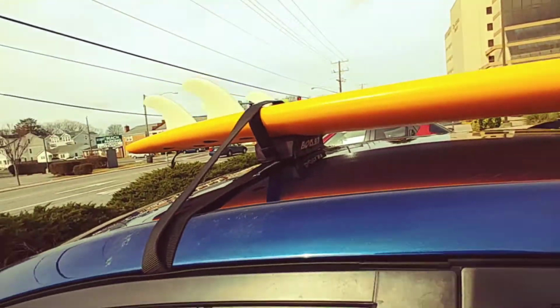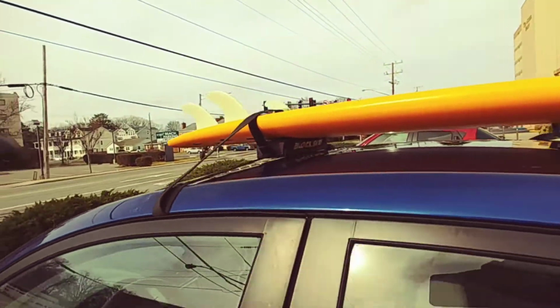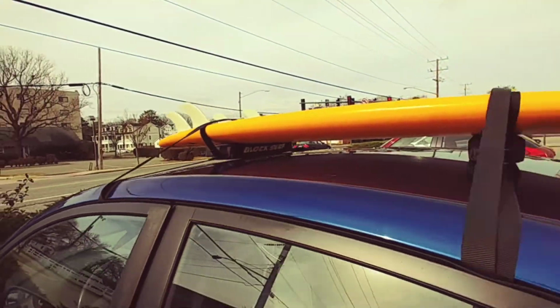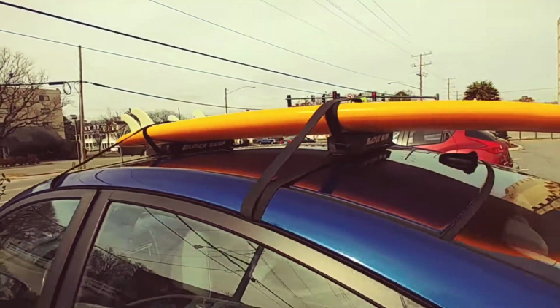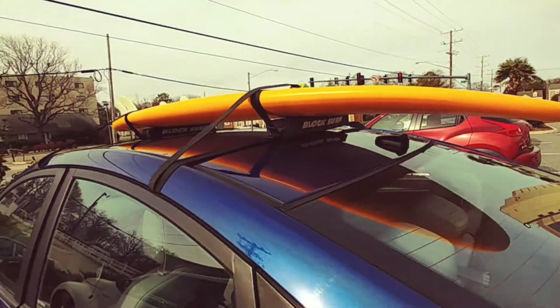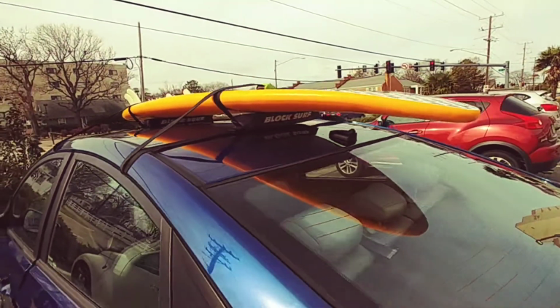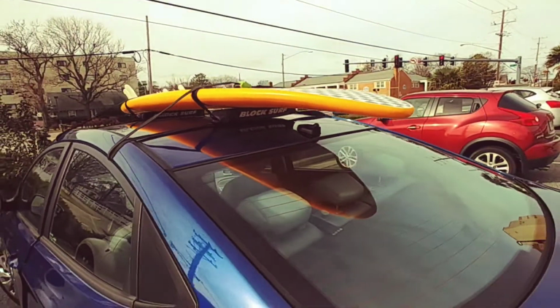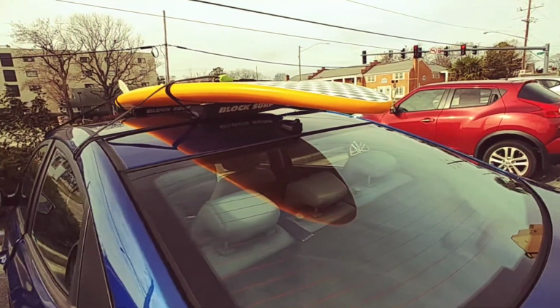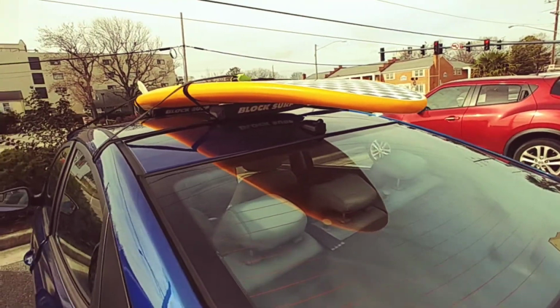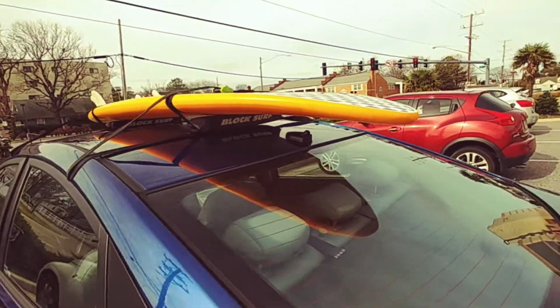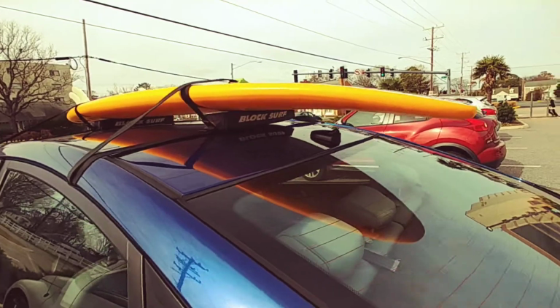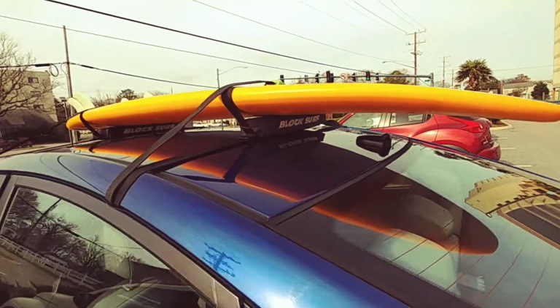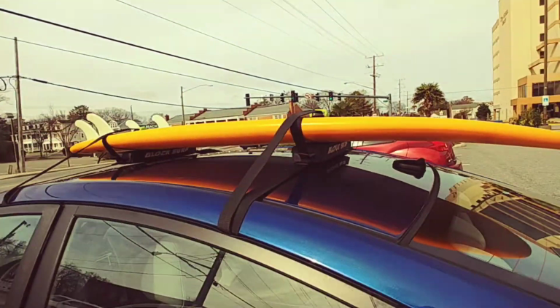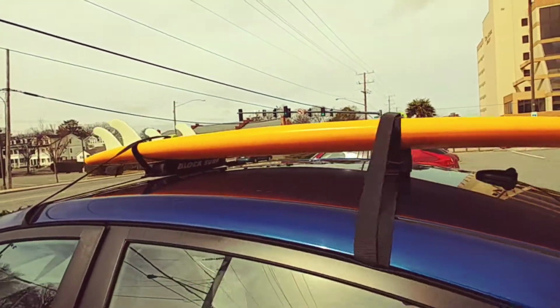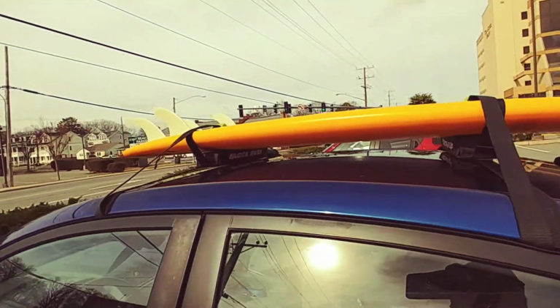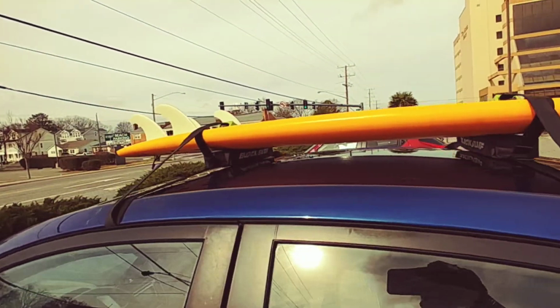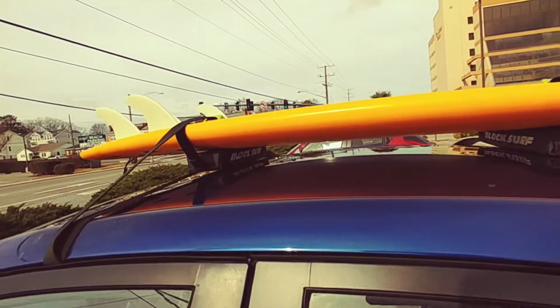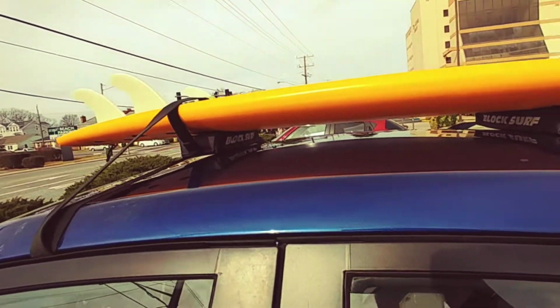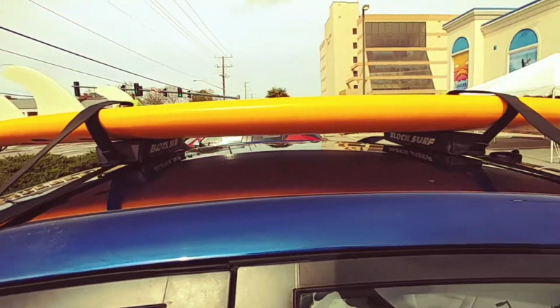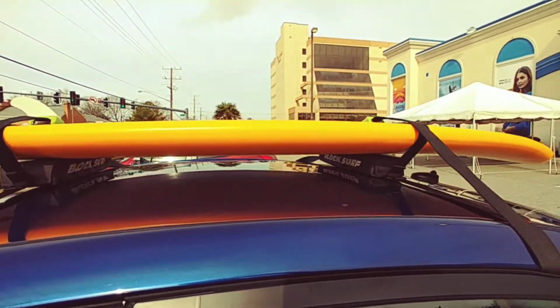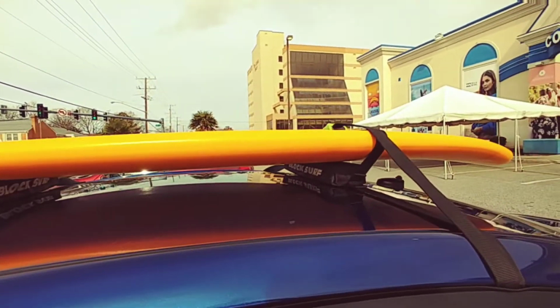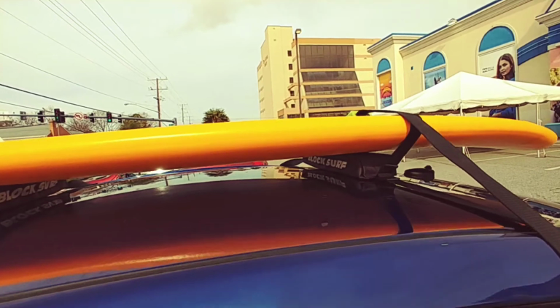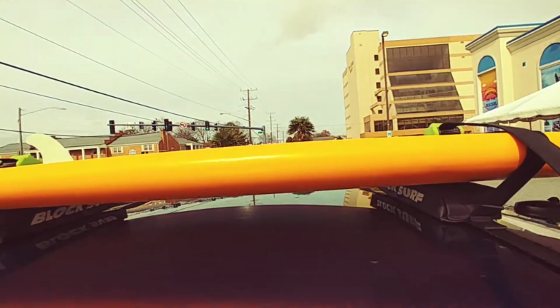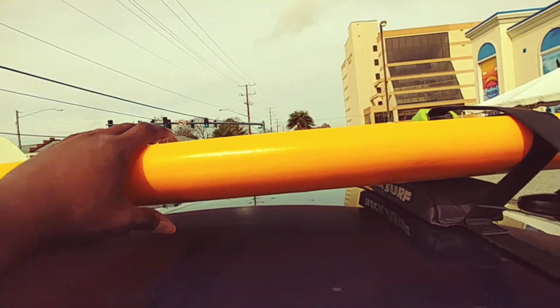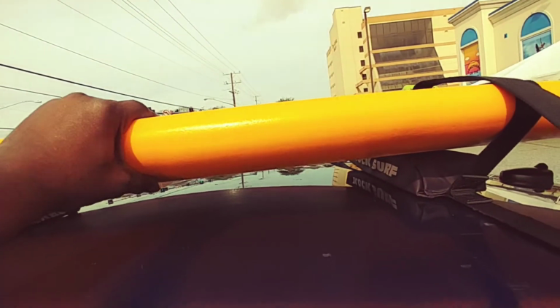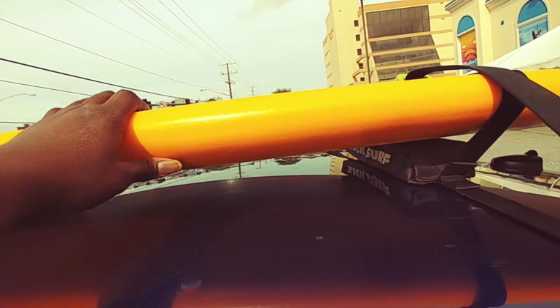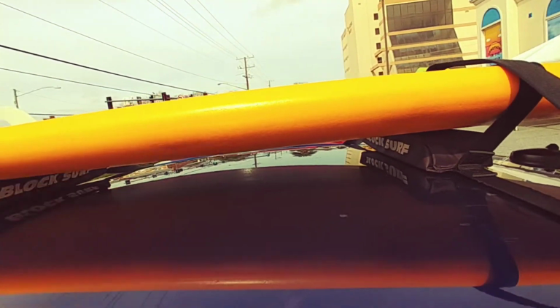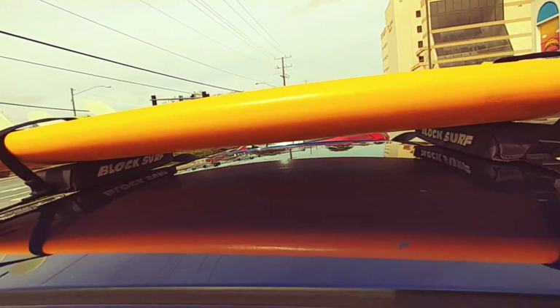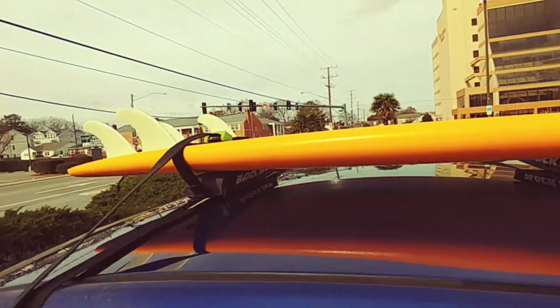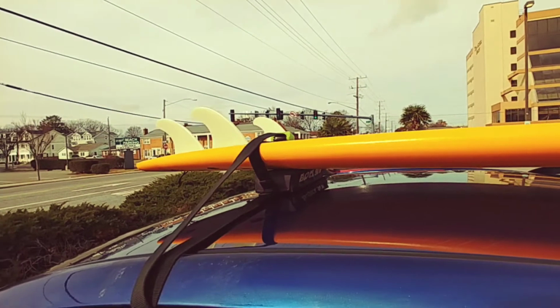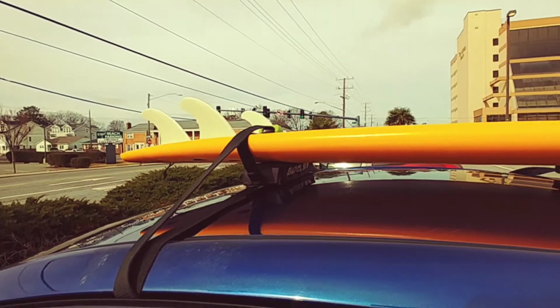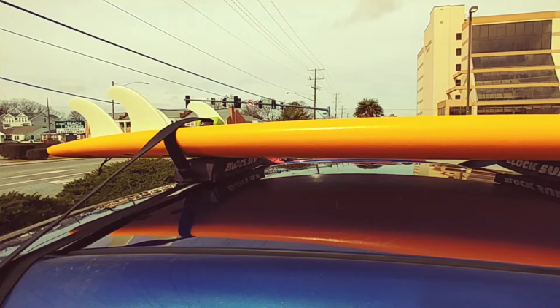One step closer to working on my shortboard goals. I'm still going to be a longboarder, but I want to be able to longboard and shortboard. That's been the goal of the dream. So I'm going to start off with these soft tops, just how I did on my longboard, and then work my way over to real surfboards.